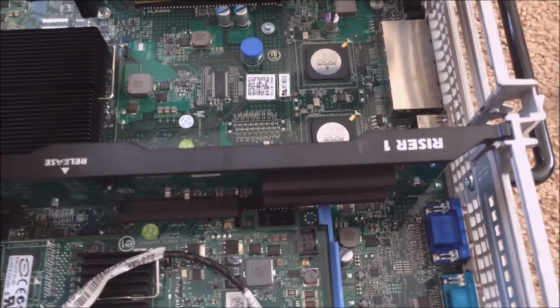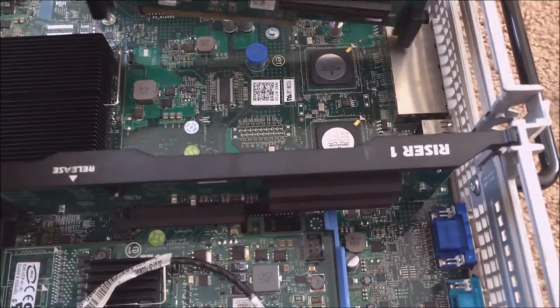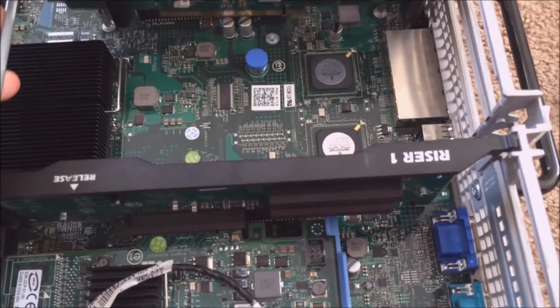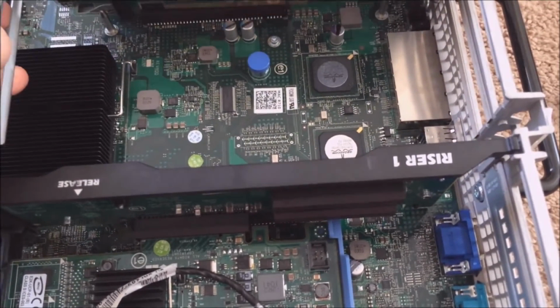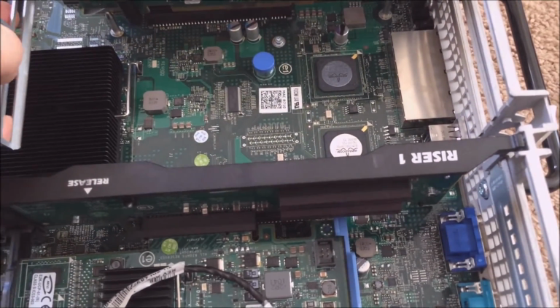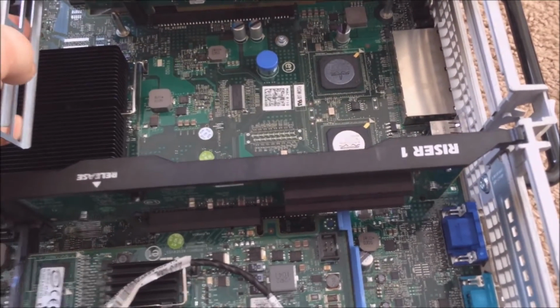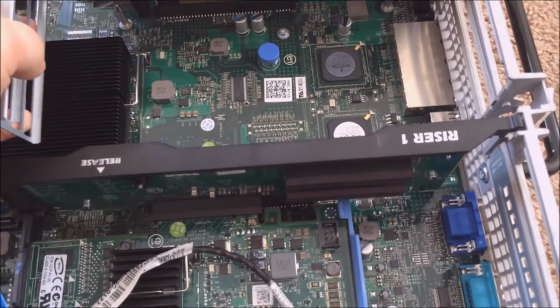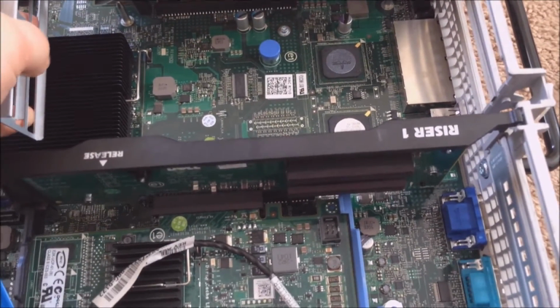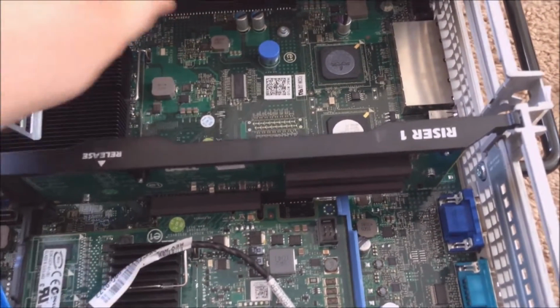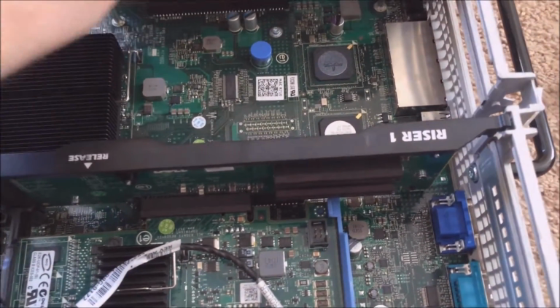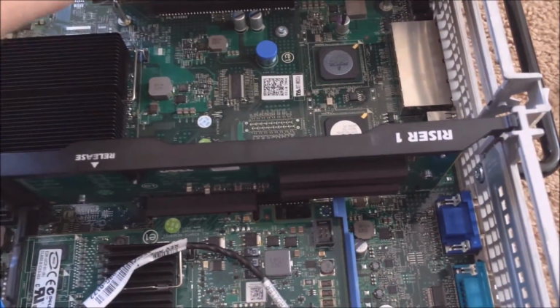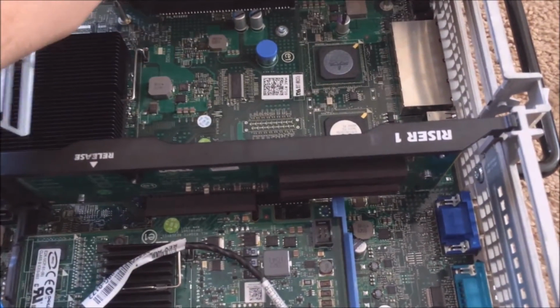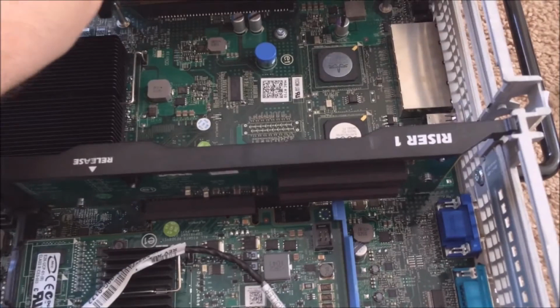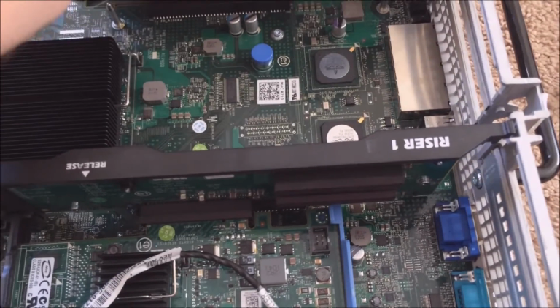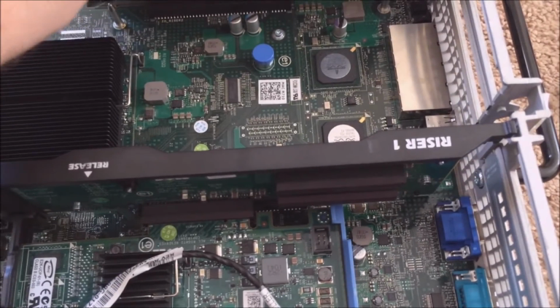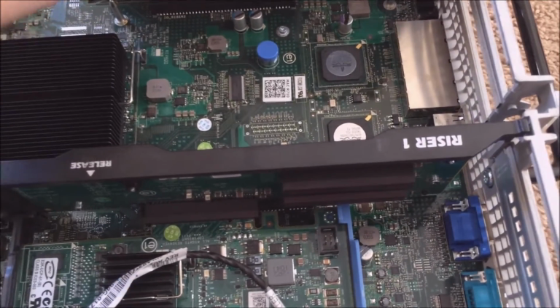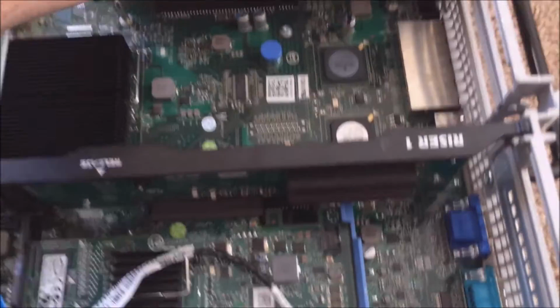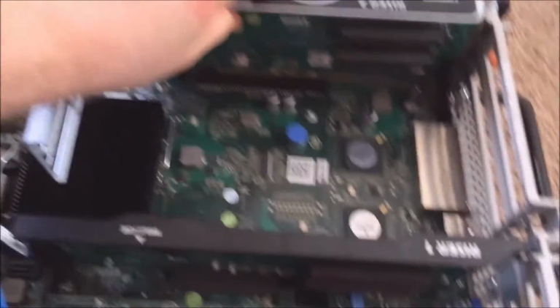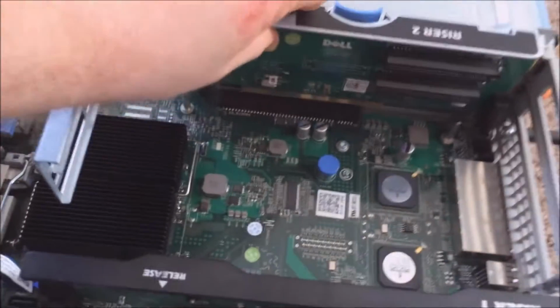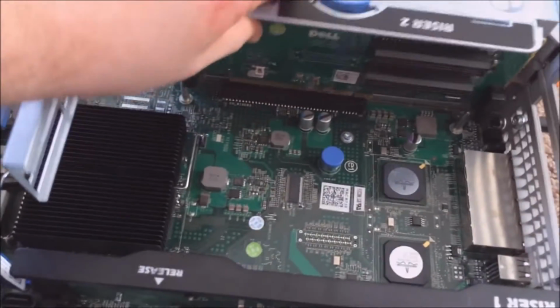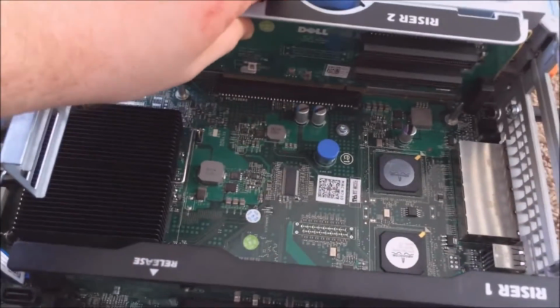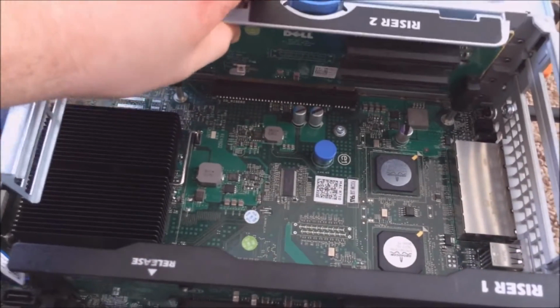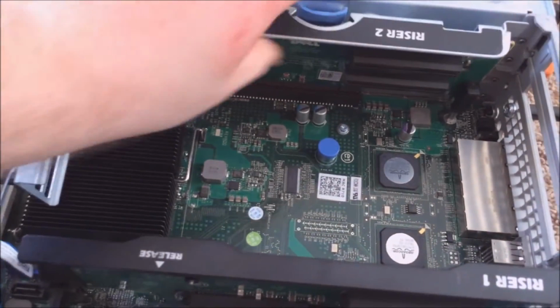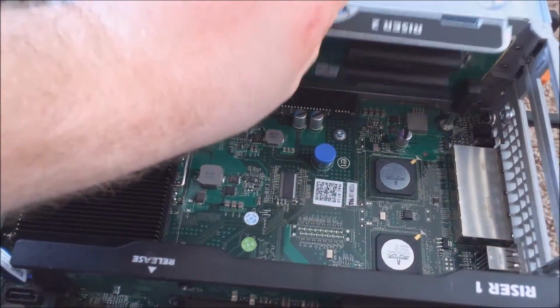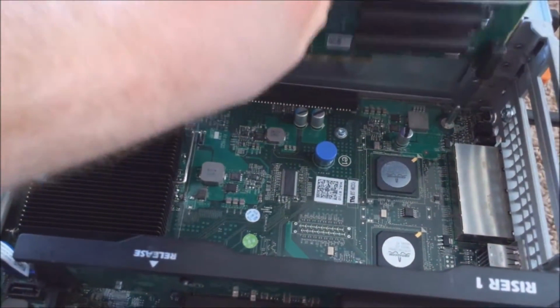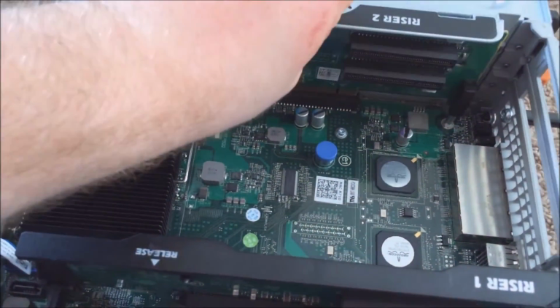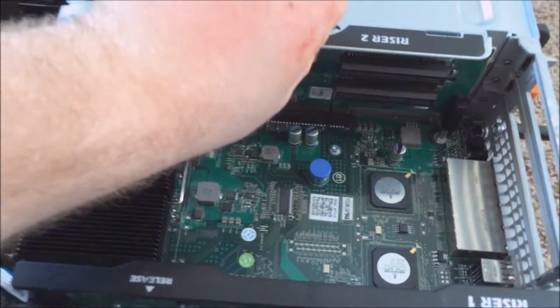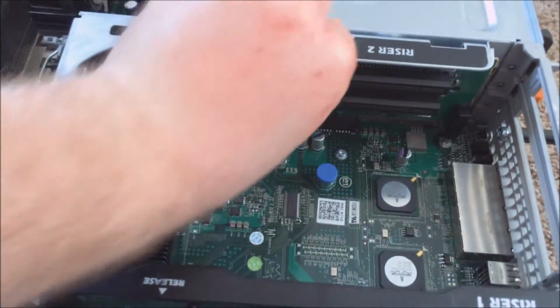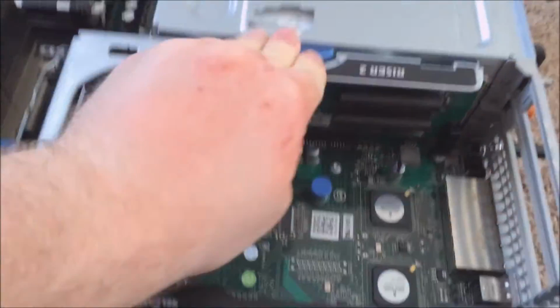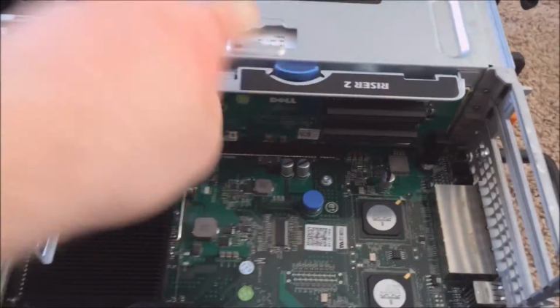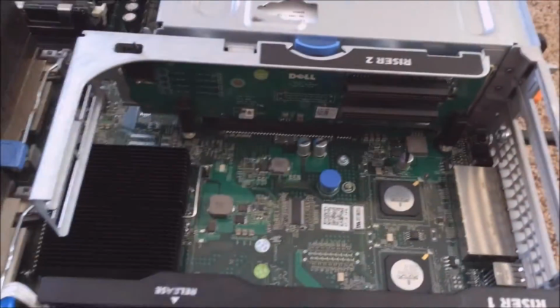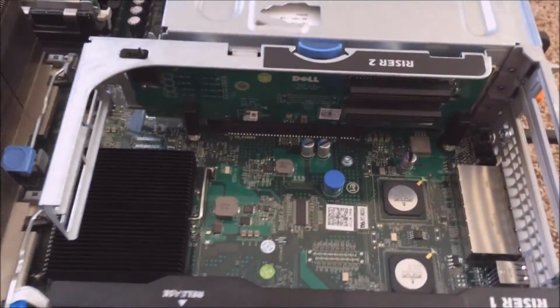Let me just put this thing right back in — it goes in fairly easy.